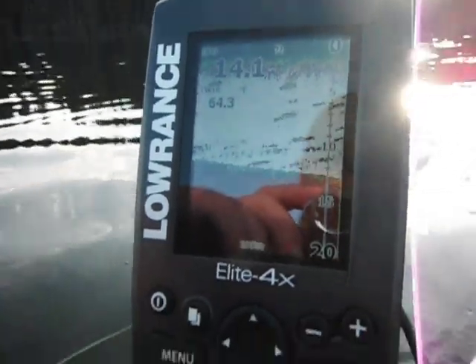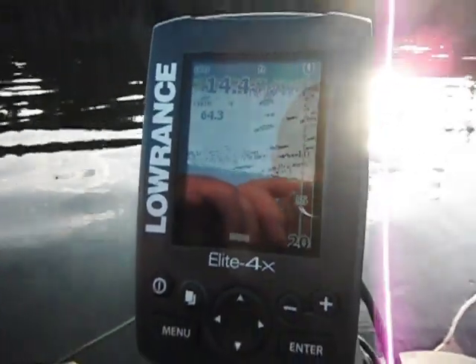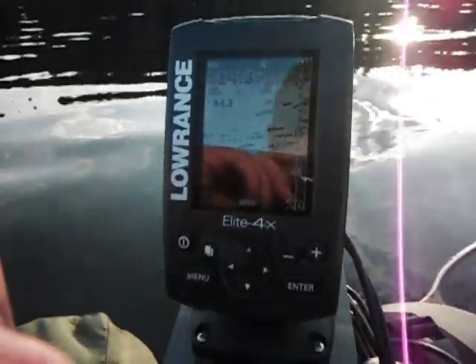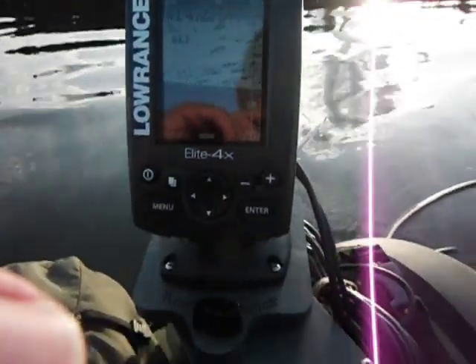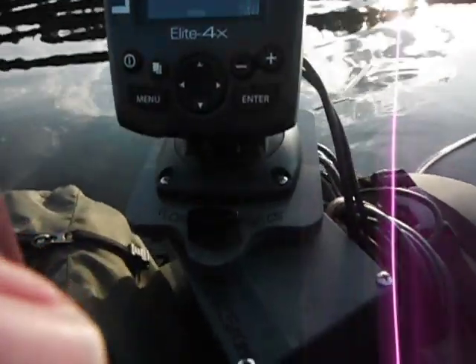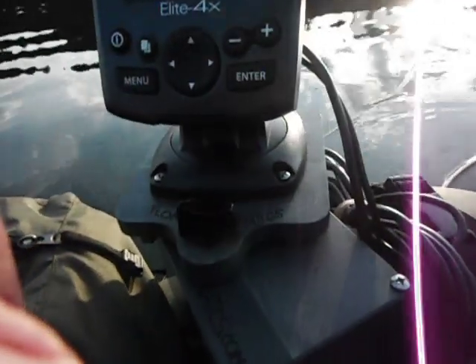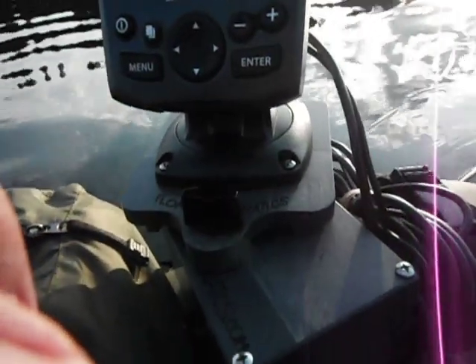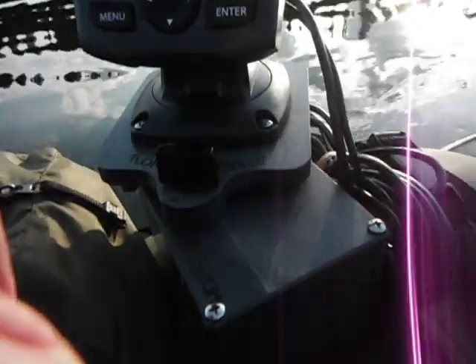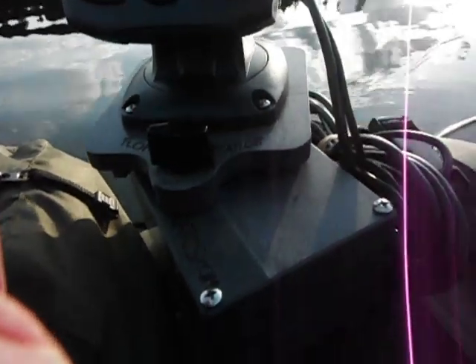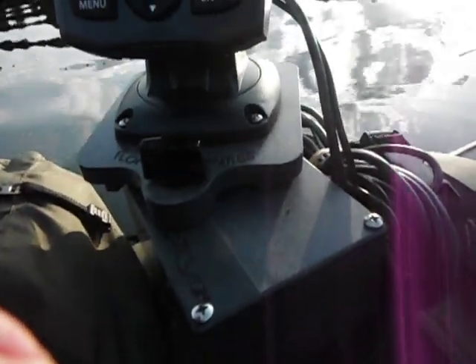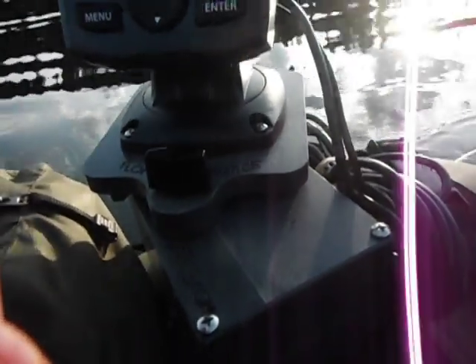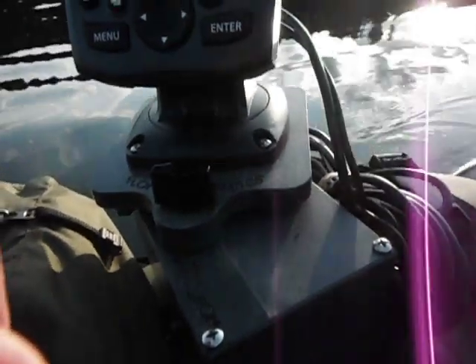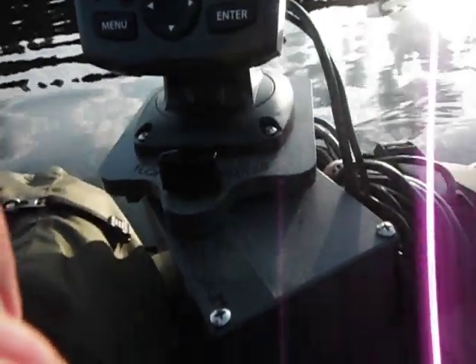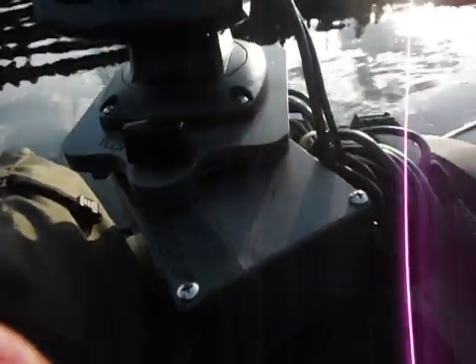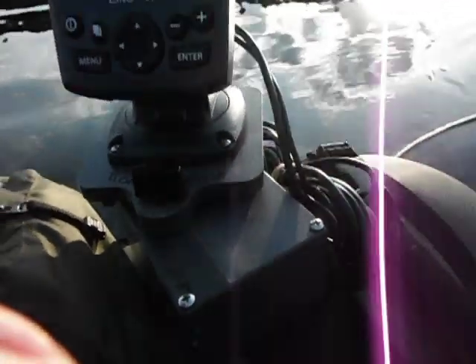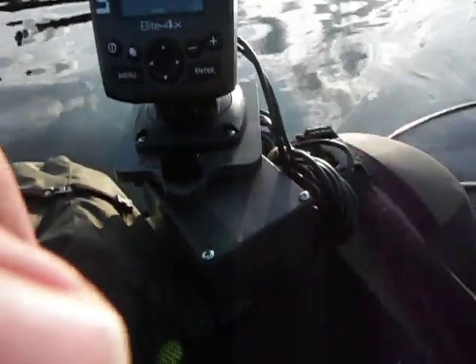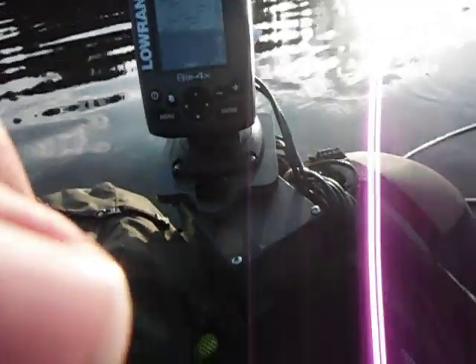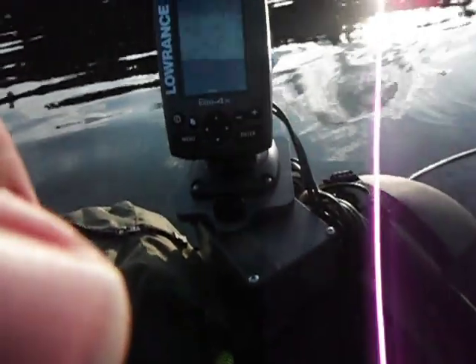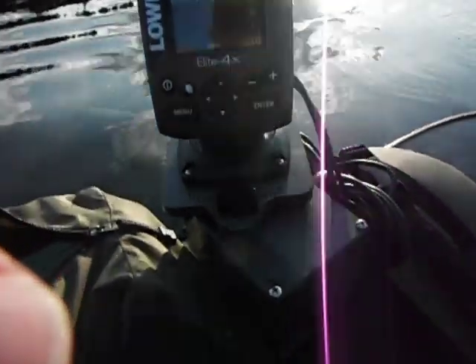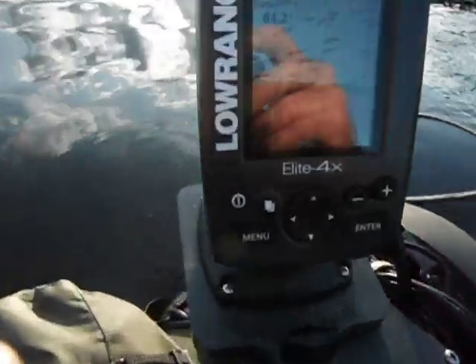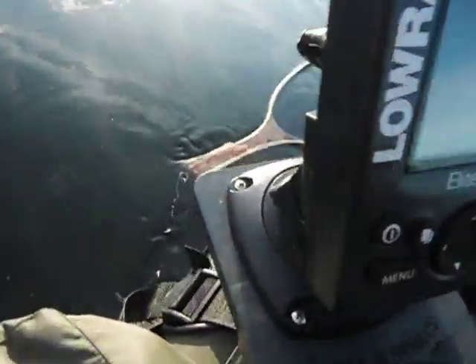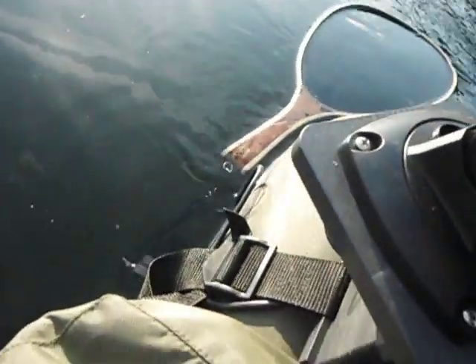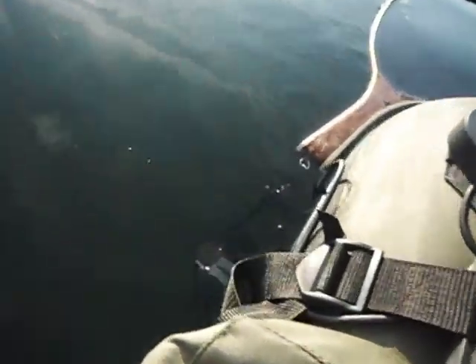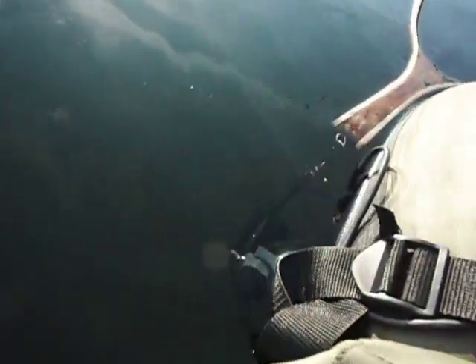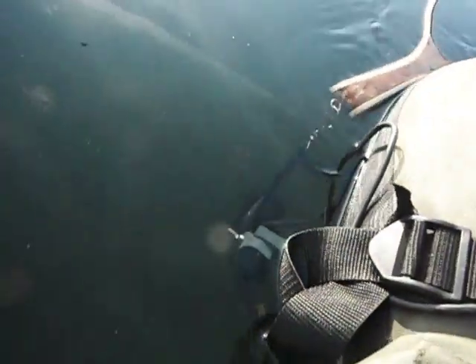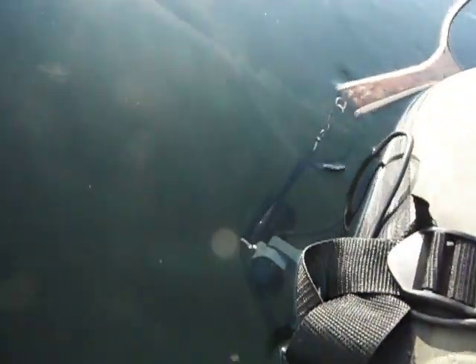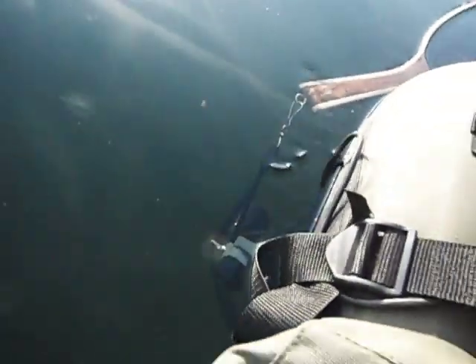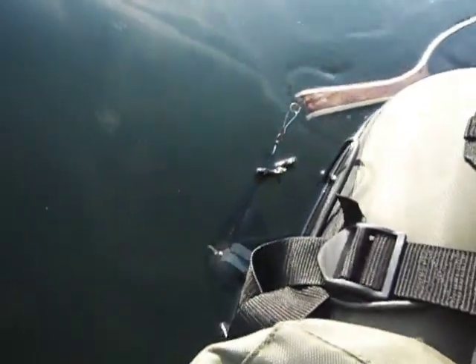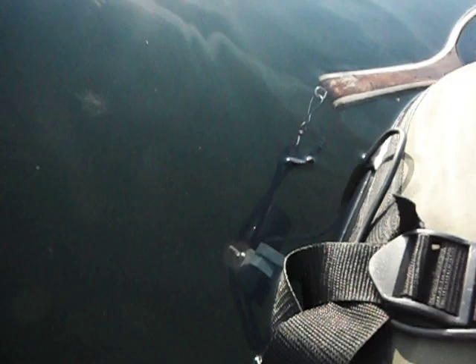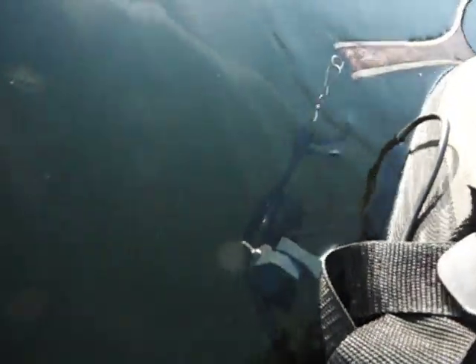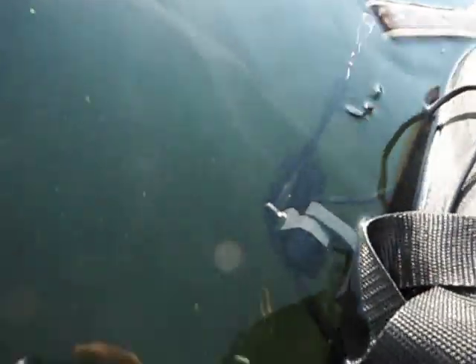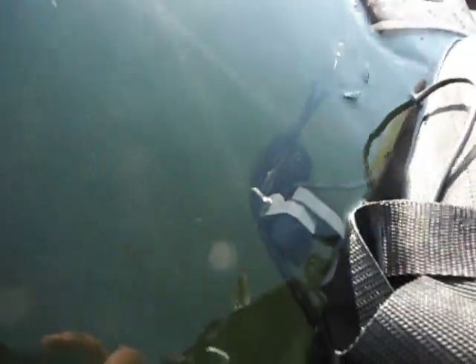Anyway, highly recommend it. This is Wade from Float Tube Fanatics. You can see this is on the U2 mount on my float tube — it's an all-in-one system with an all-in-one strap and transducer mount down here.